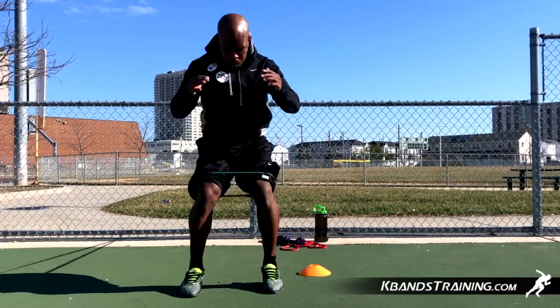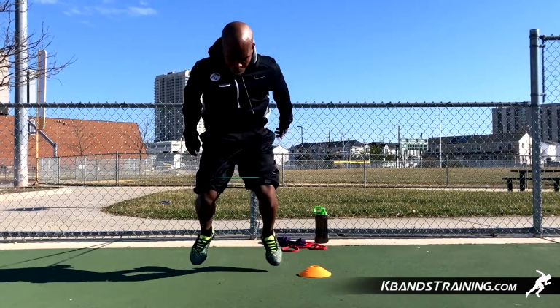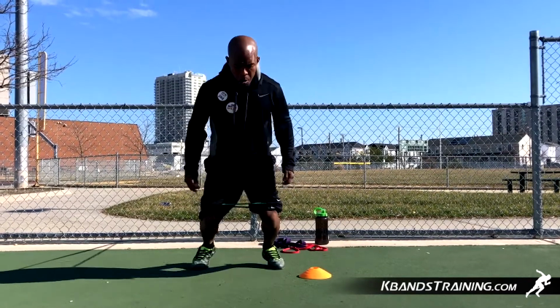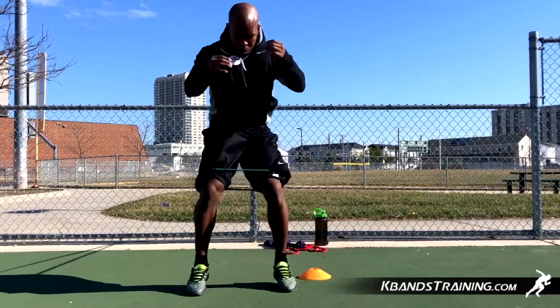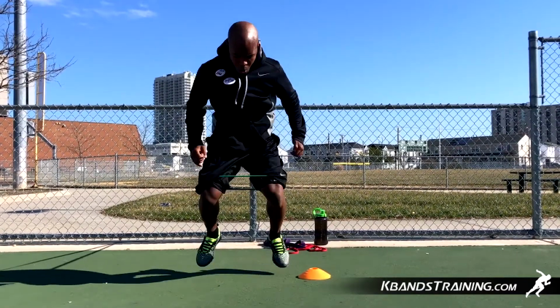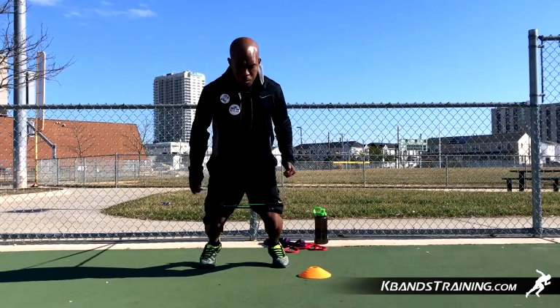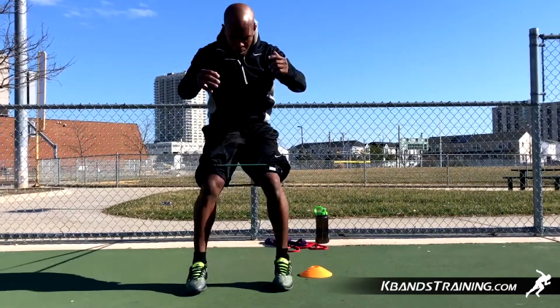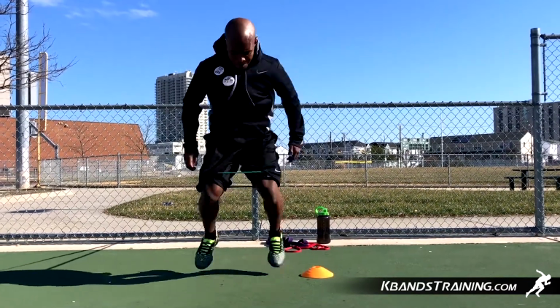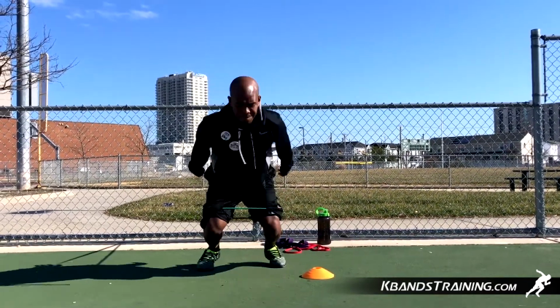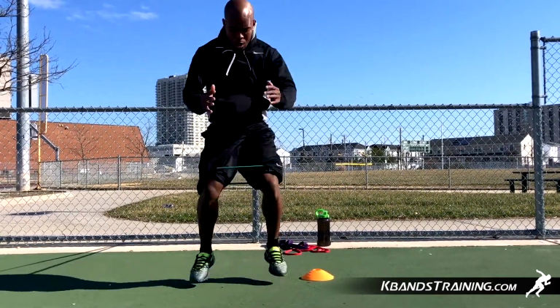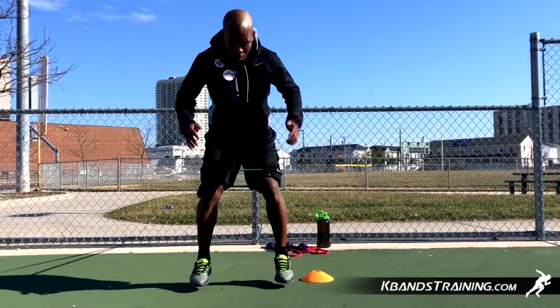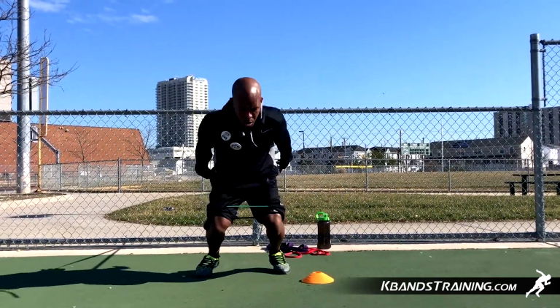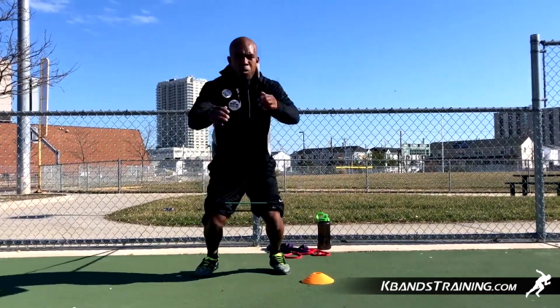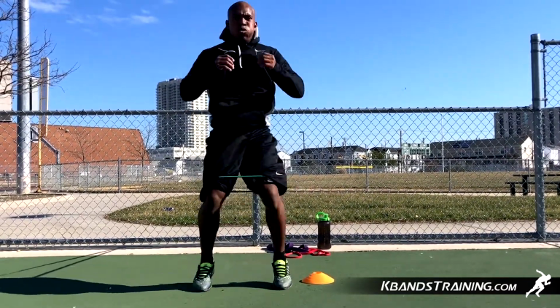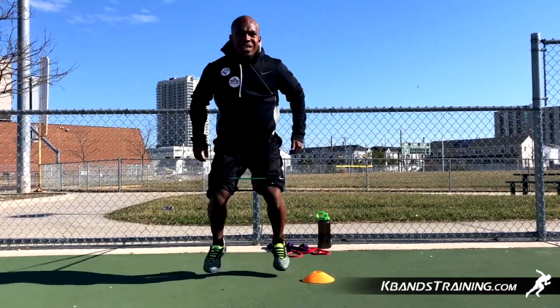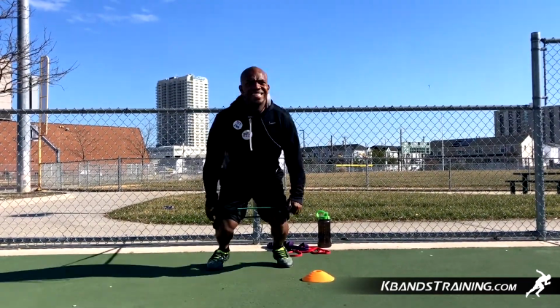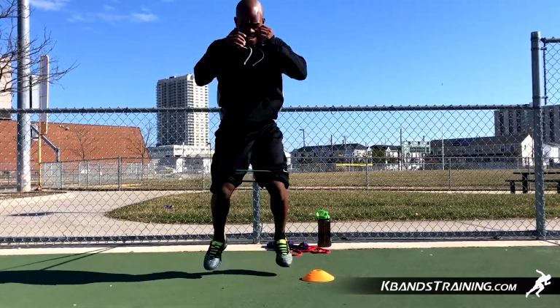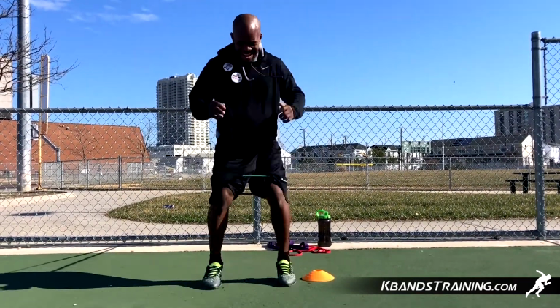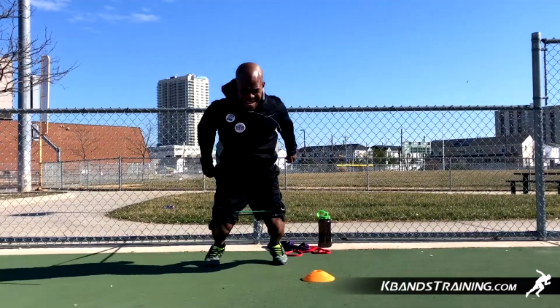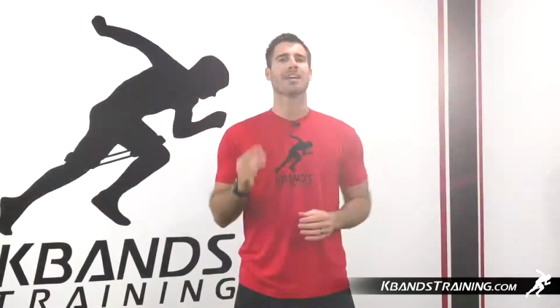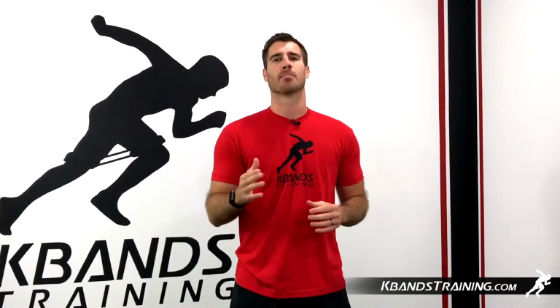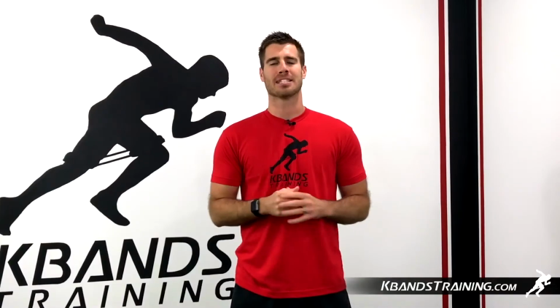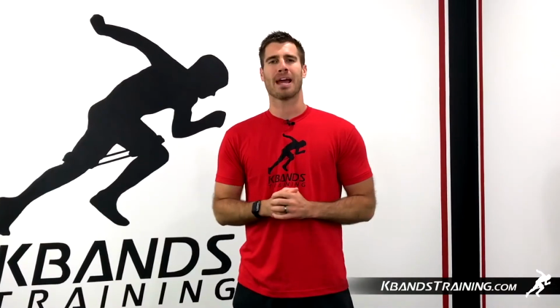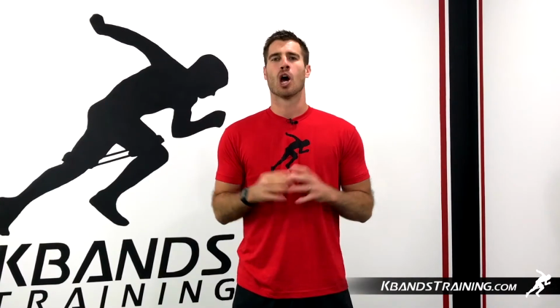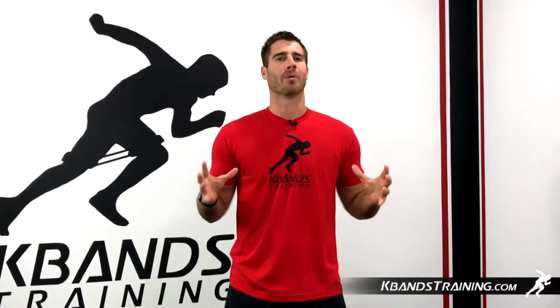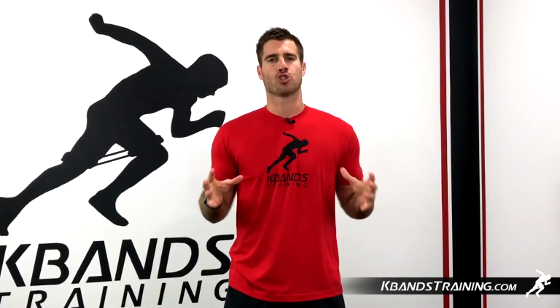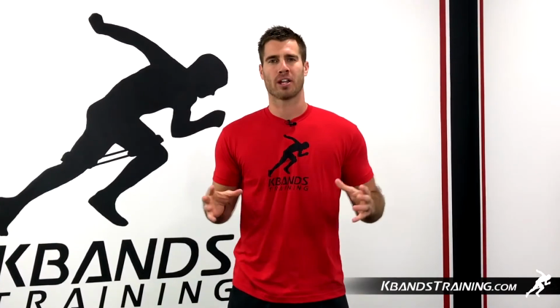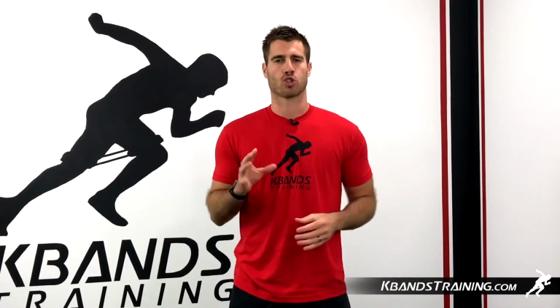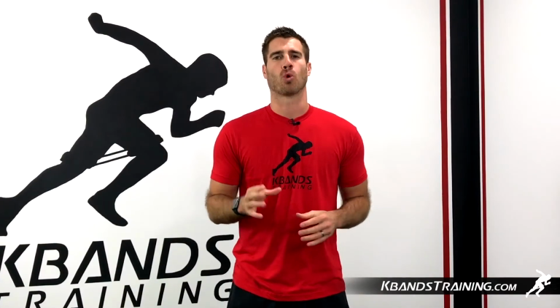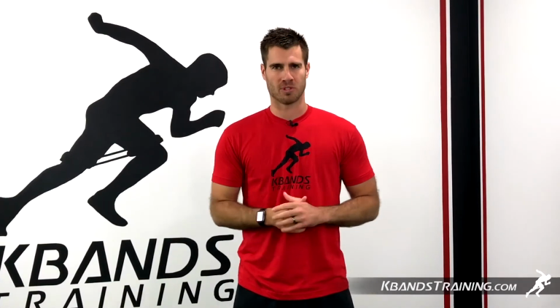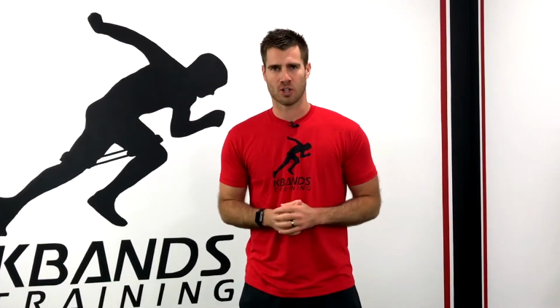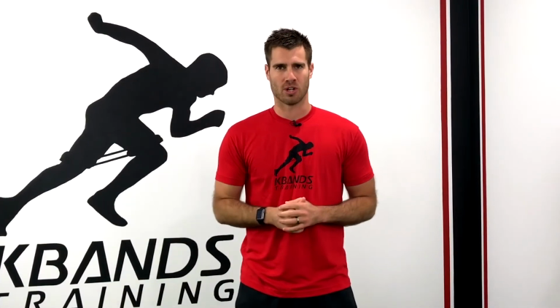If you want more tennis-specific work, head to KBandsTraining.com, grab your set of K-bands and the ballistic bands, or begin training through our sports-specific drills.